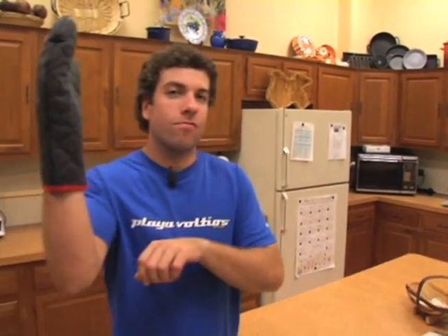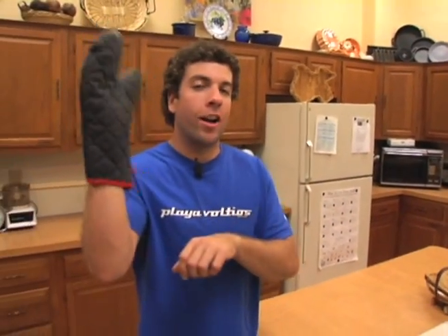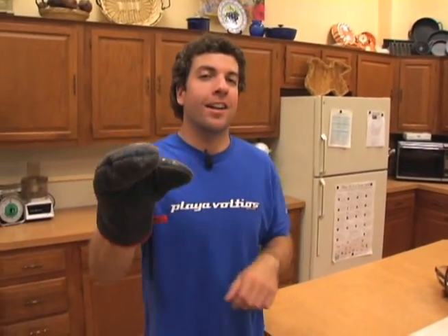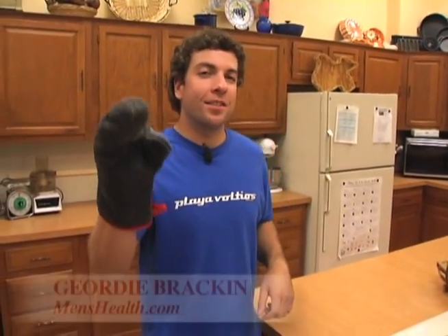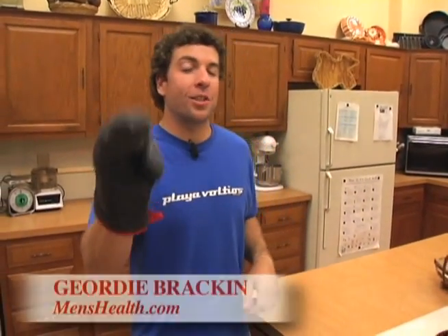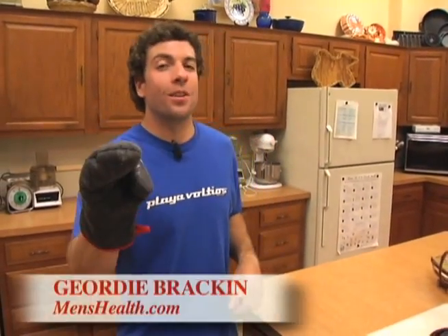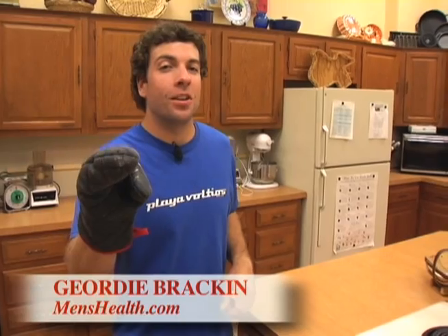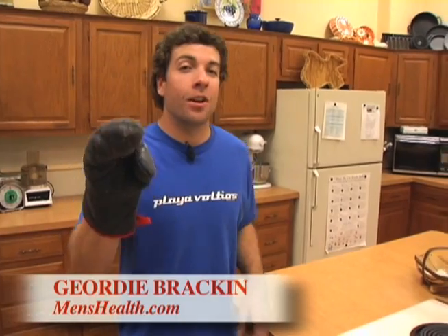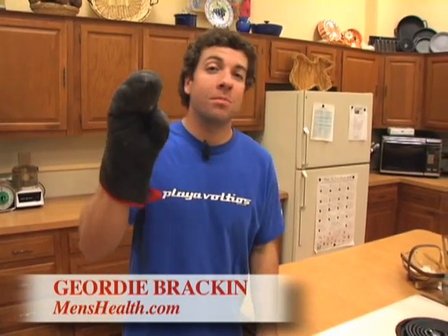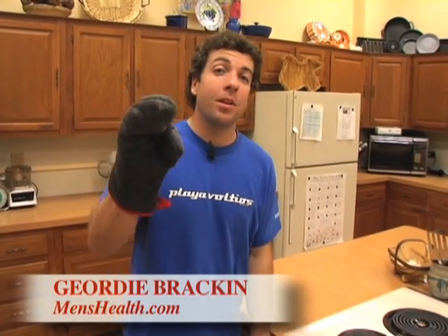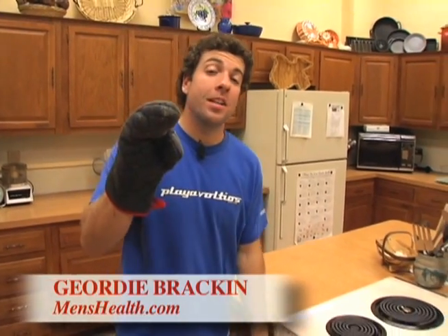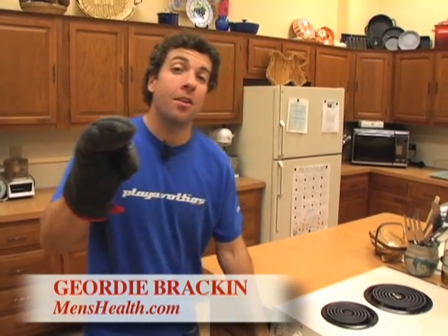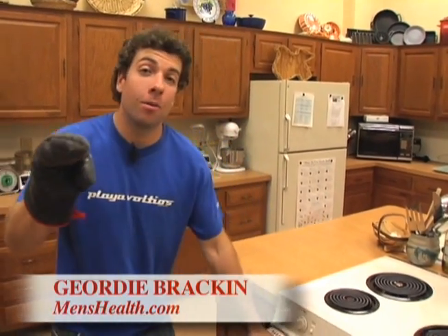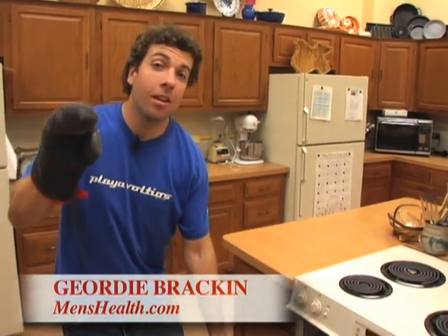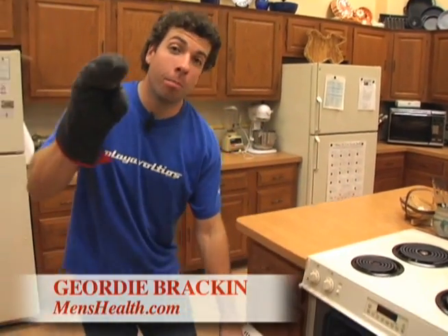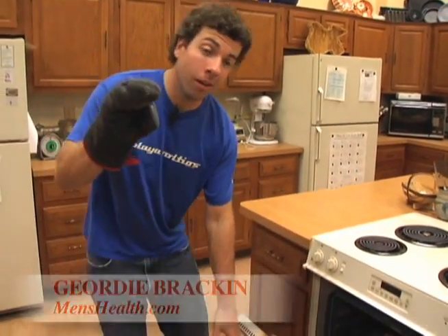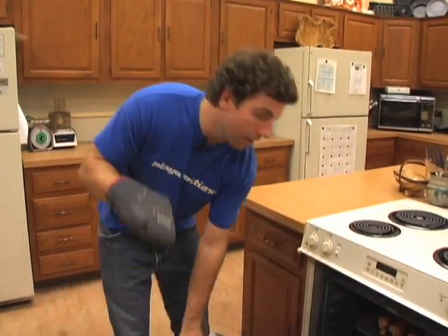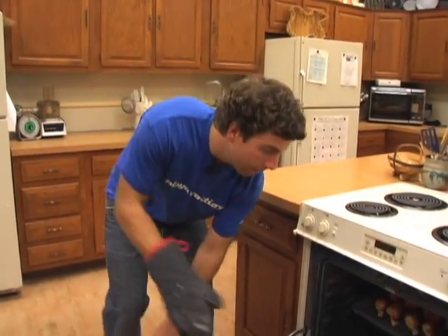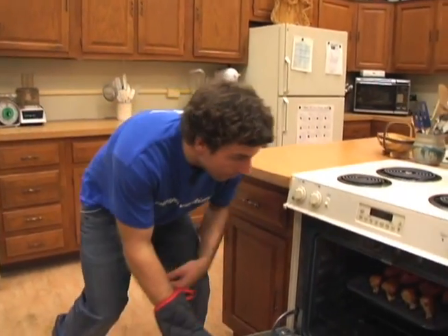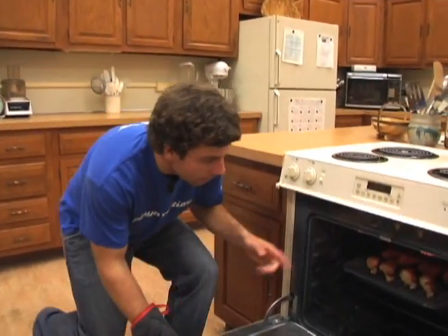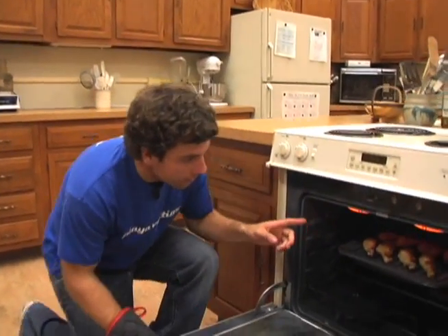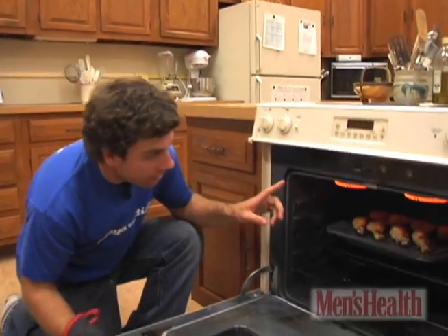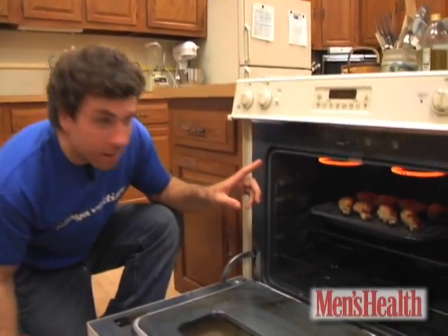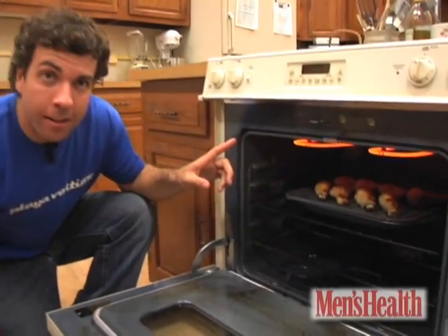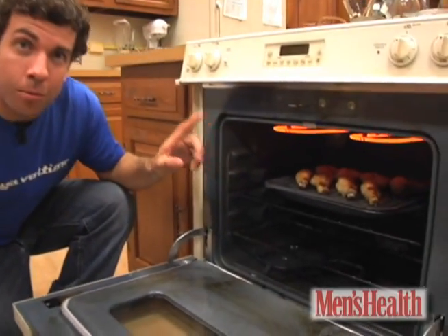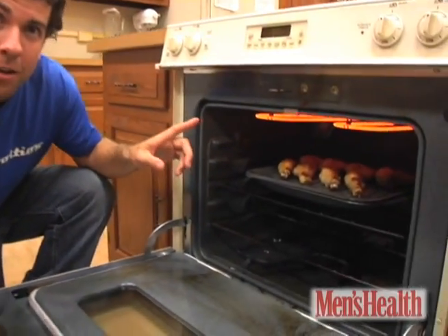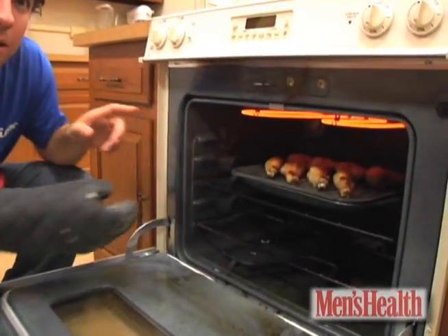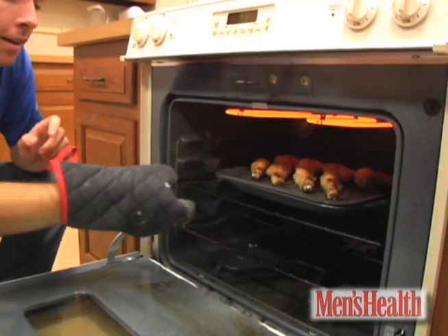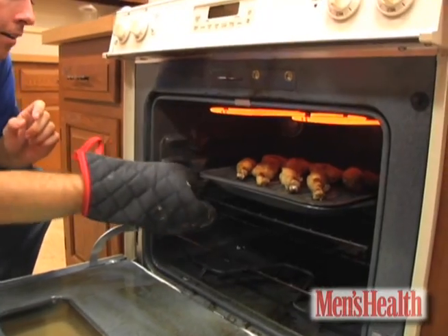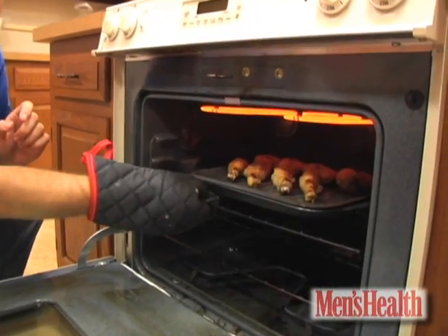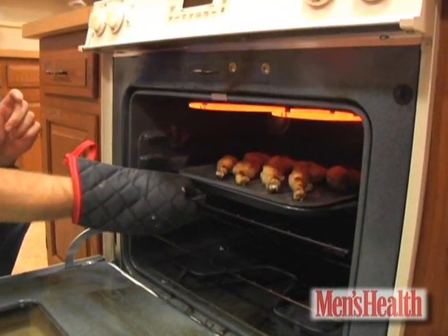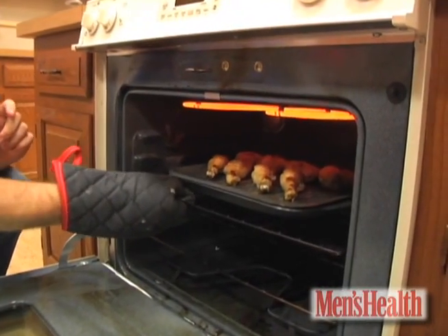All right guys, I just learned this a year ago — something you need to know. The broiler — it's actually this thing, this red coil in here, and it's awesome.